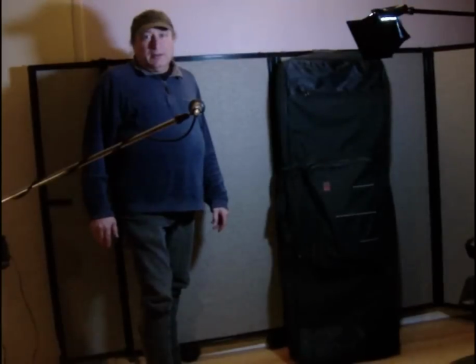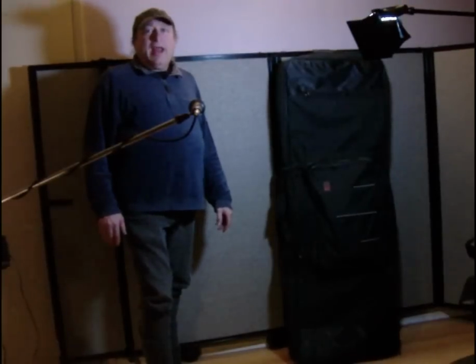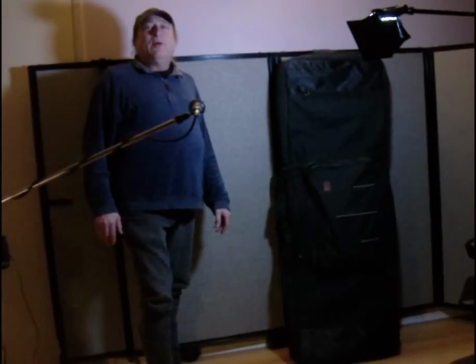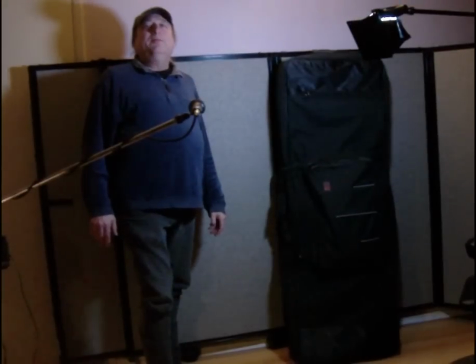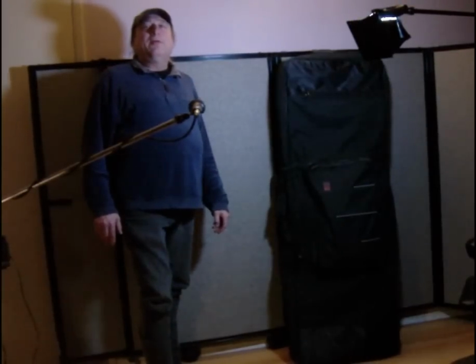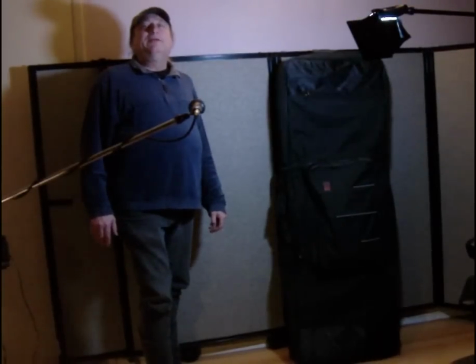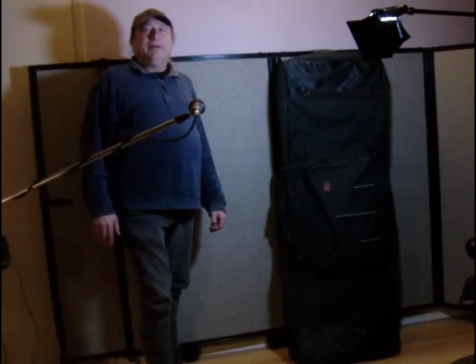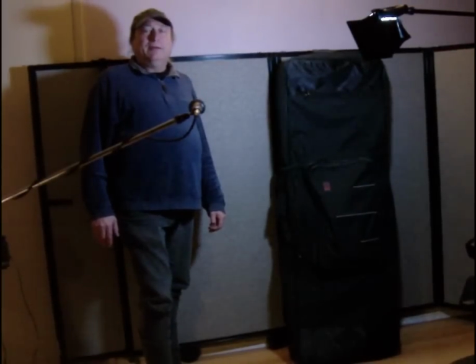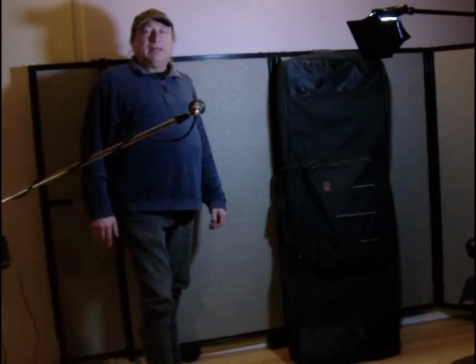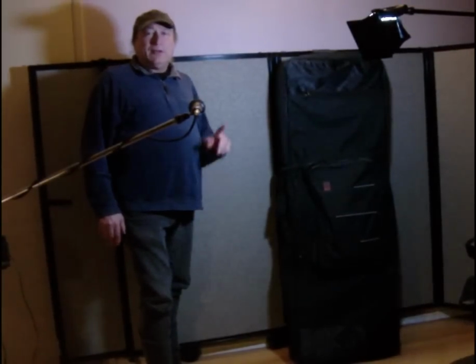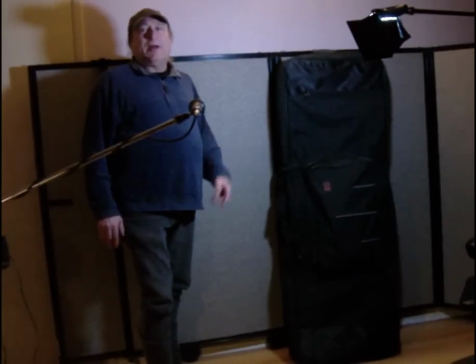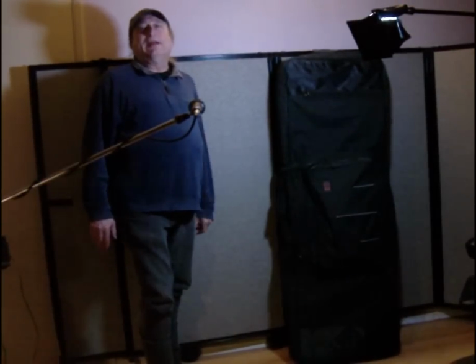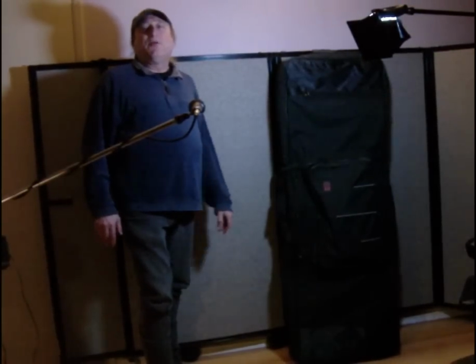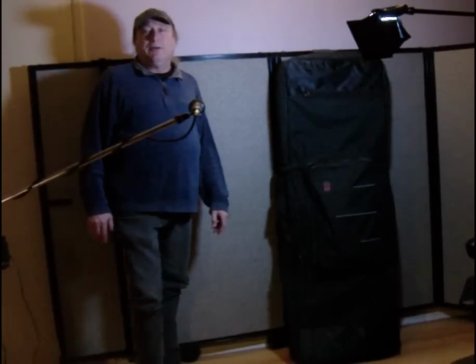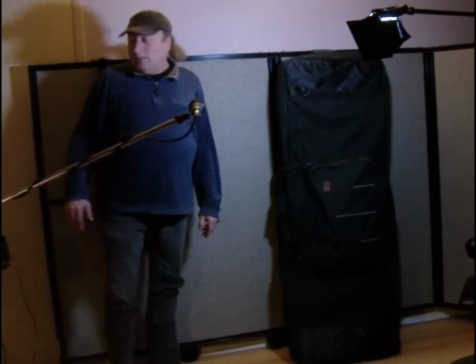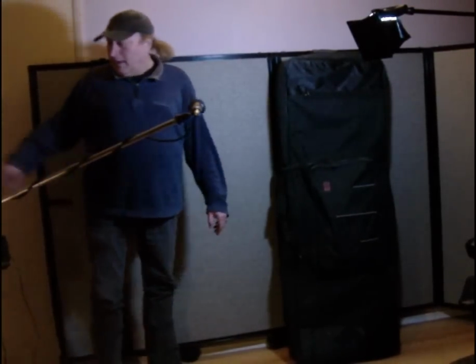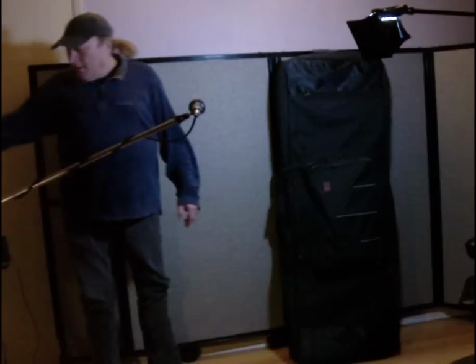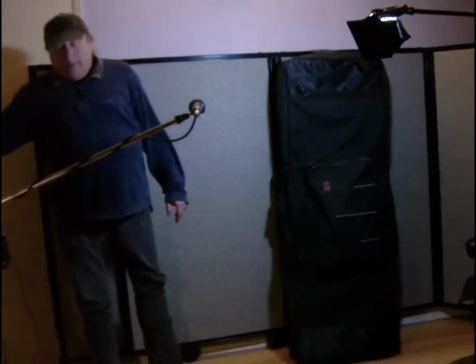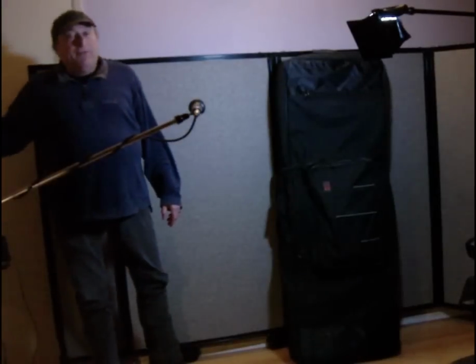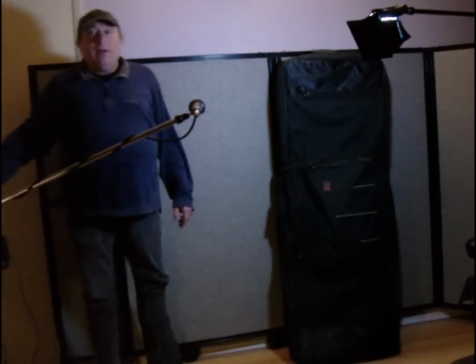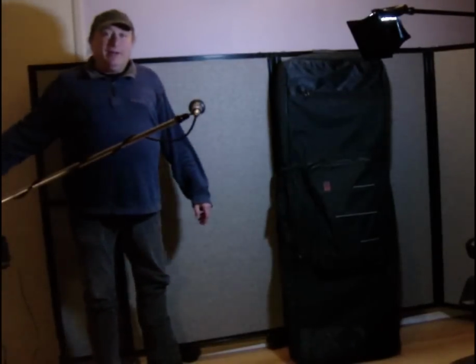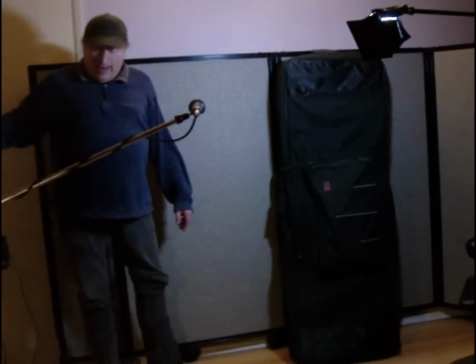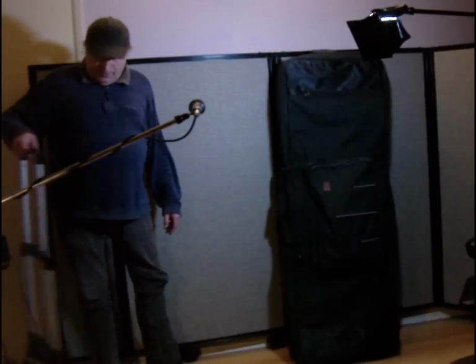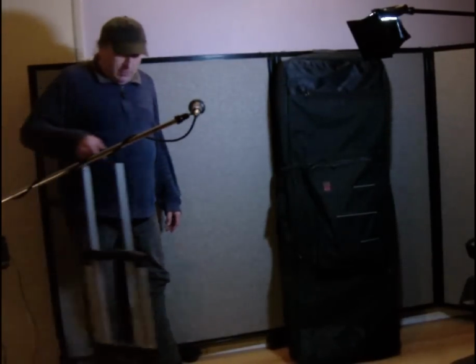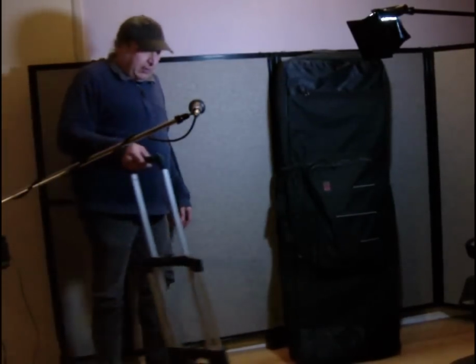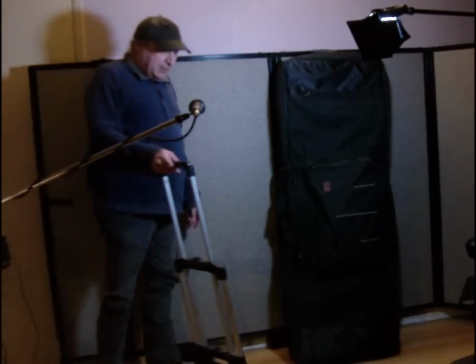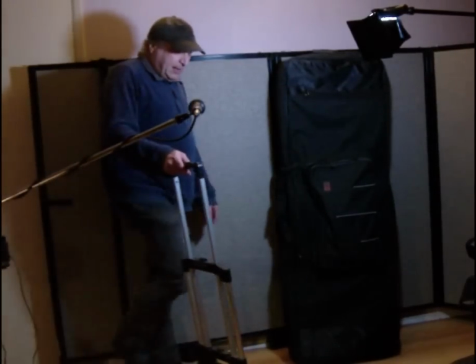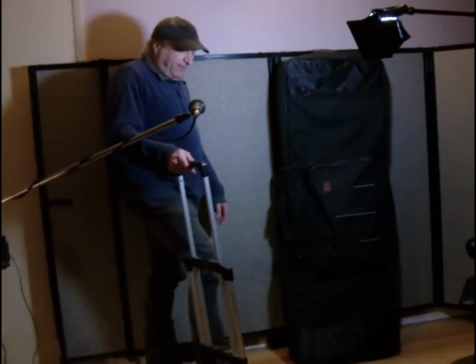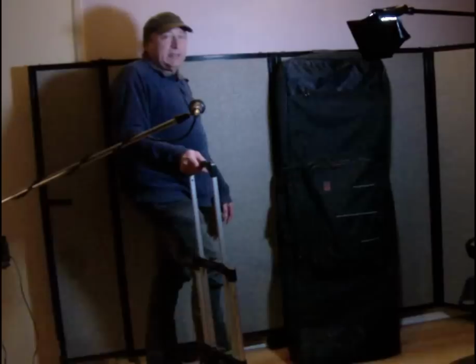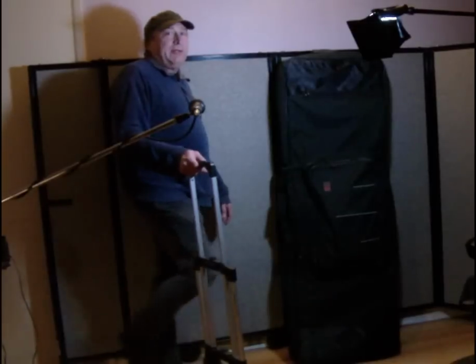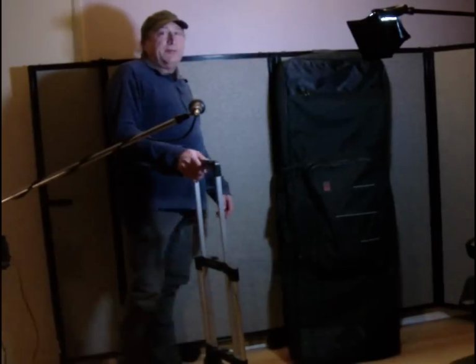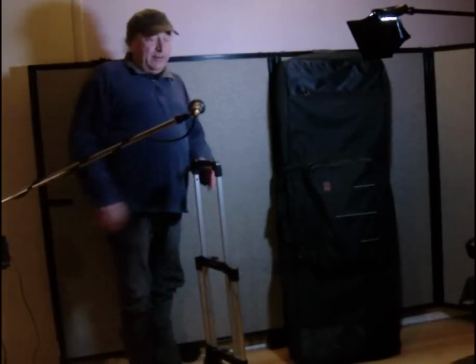Hey everyone, Piano Man Chuck here. I'd like to talk about transporting your keyboard, but before I do that, let me bring up some basic physics principles.